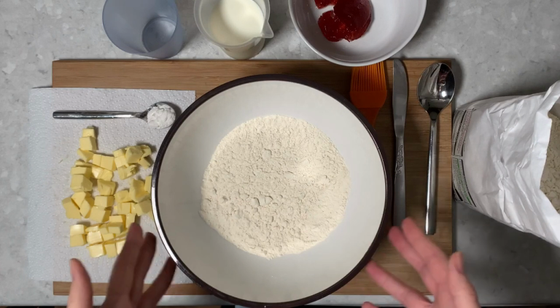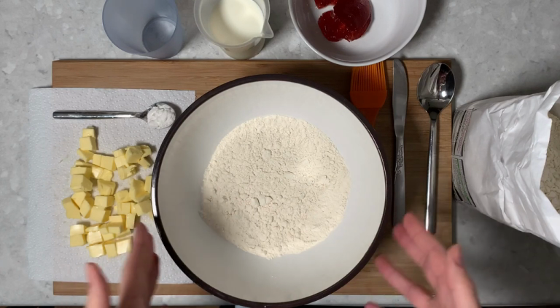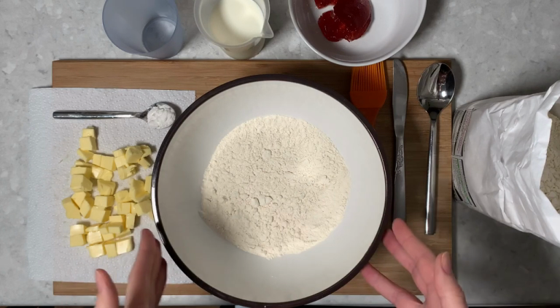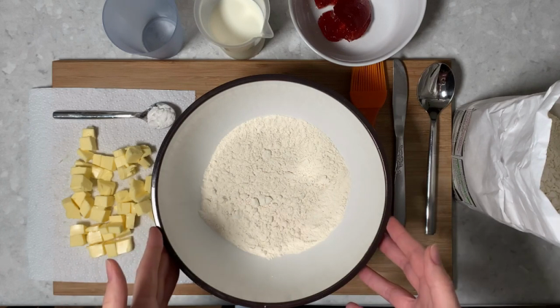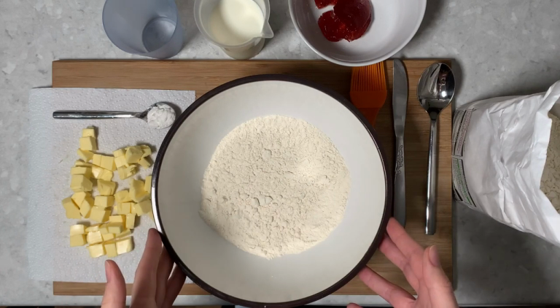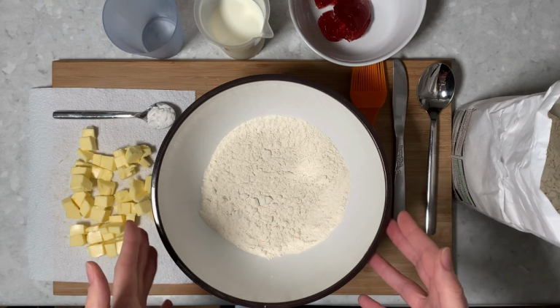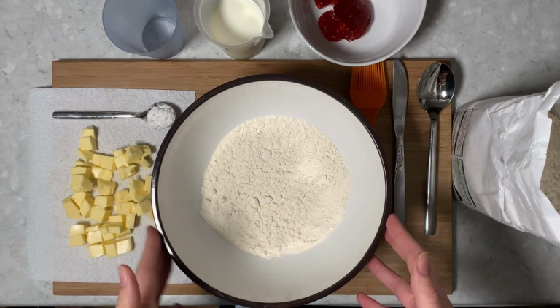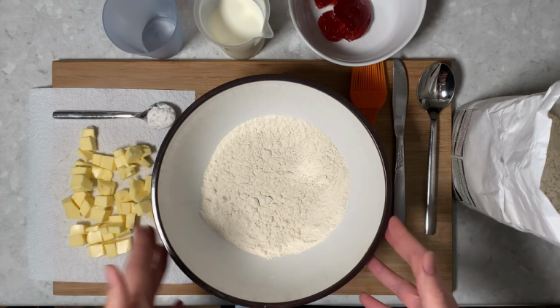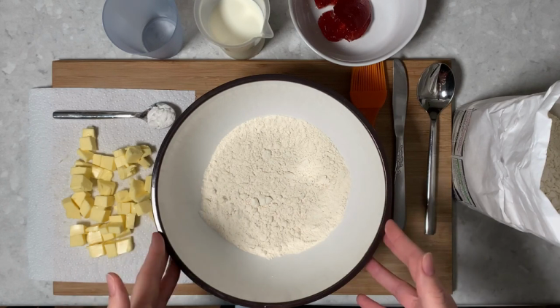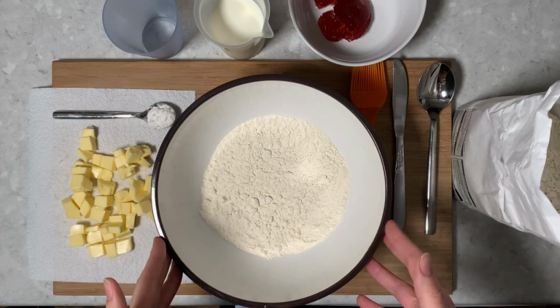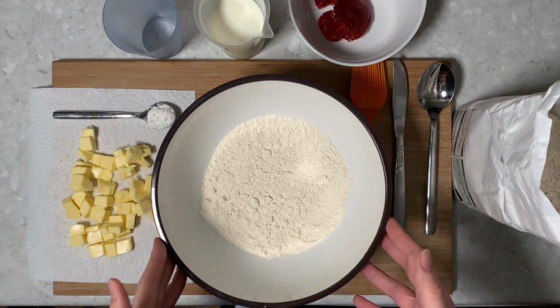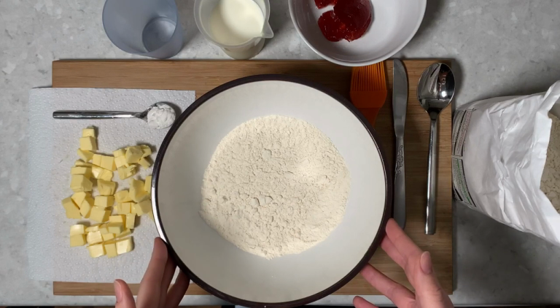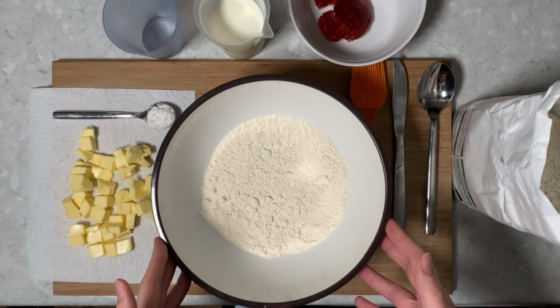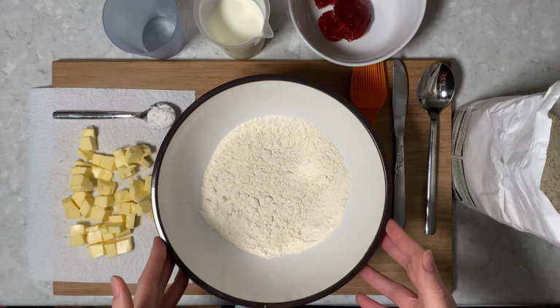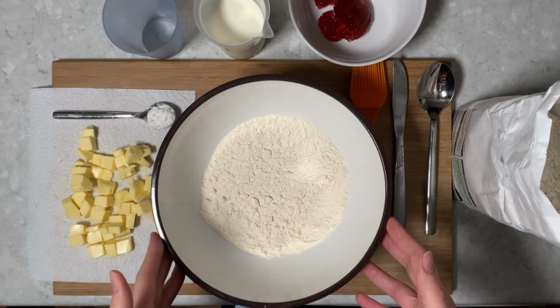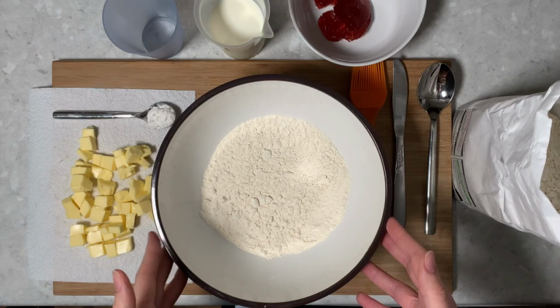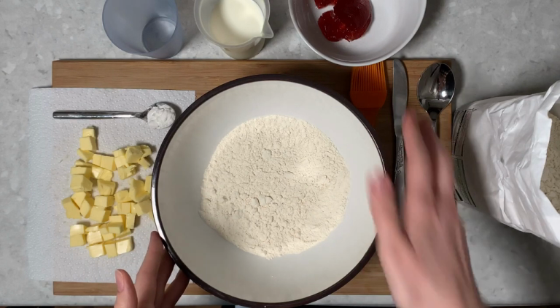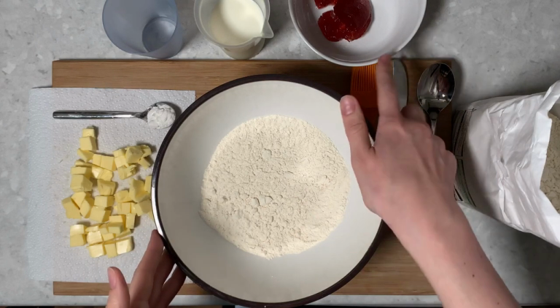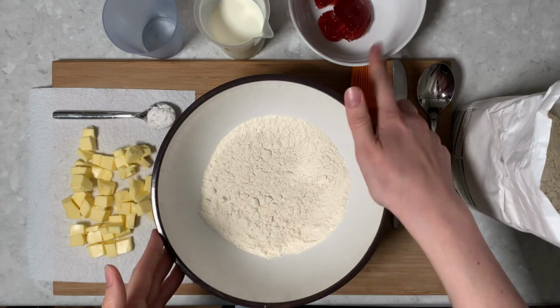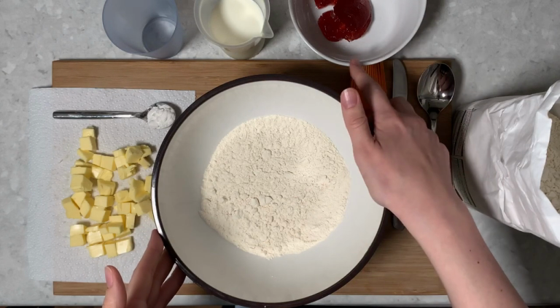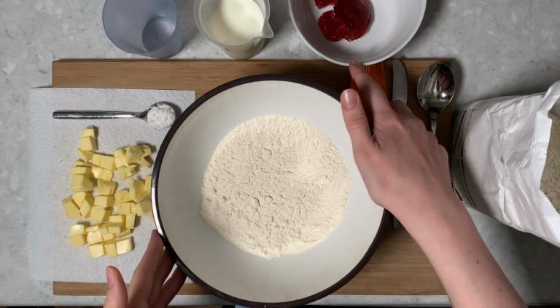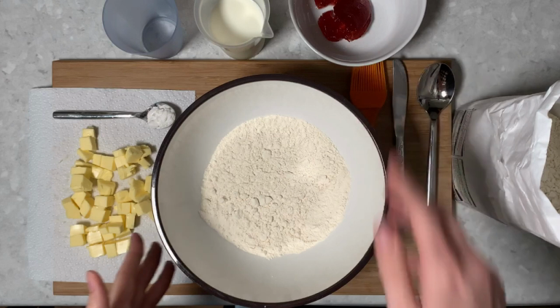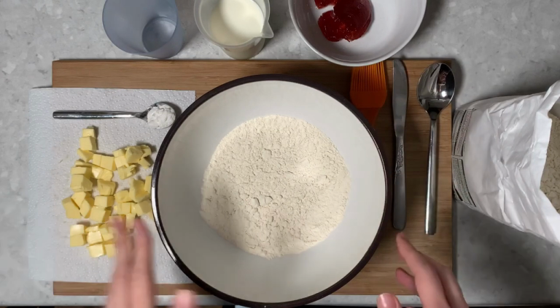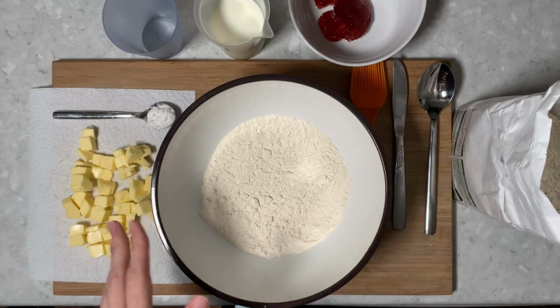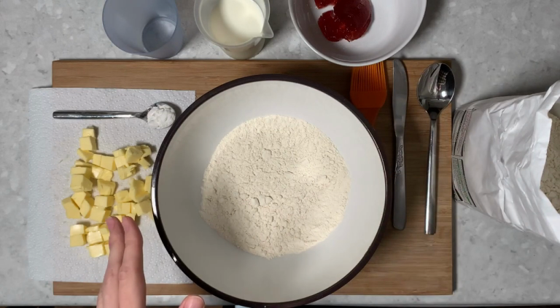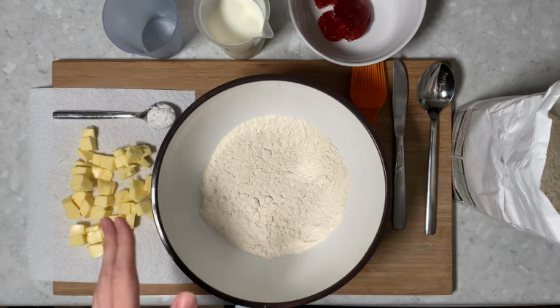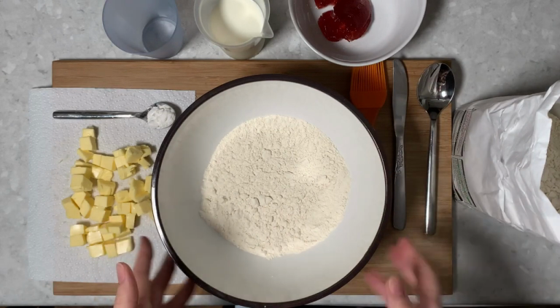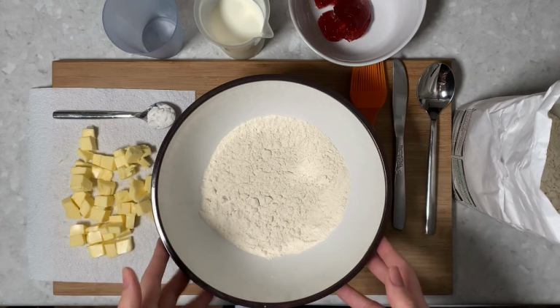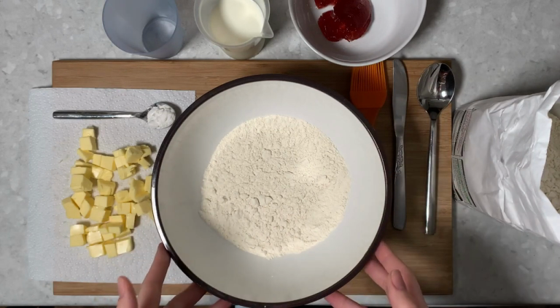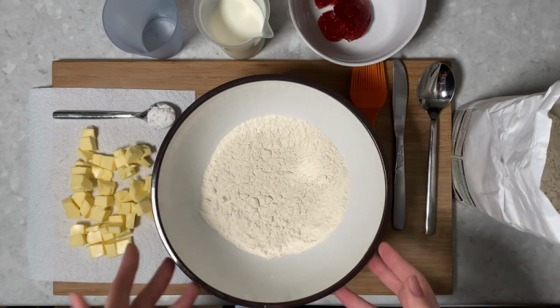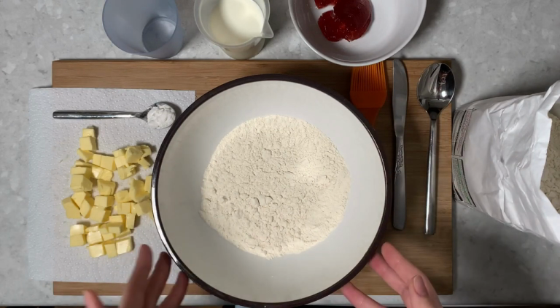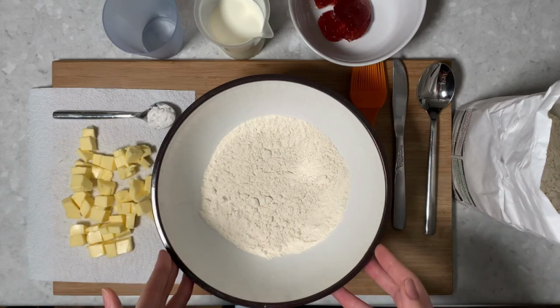This one's slightly different because instead of putting sugar in — it is a sweet scone — but what we're going to use for the sweetener is actually put the strawberry jam in it. So I'm going to just talk you through very quickly what's going to be in it.